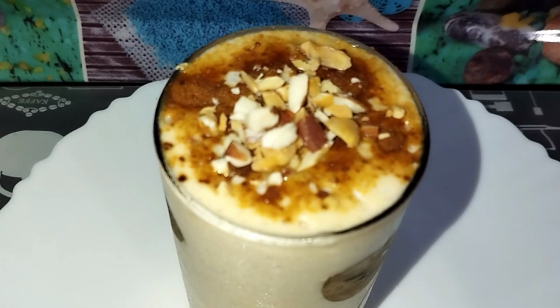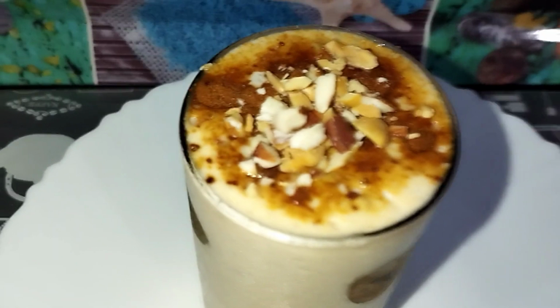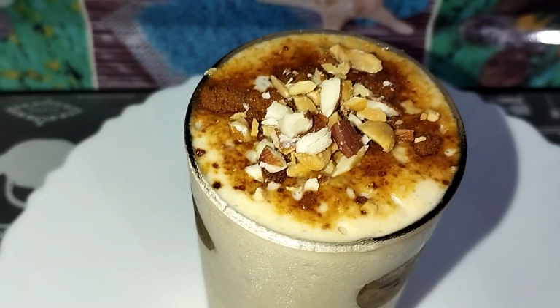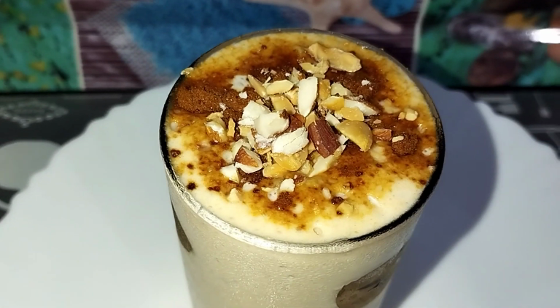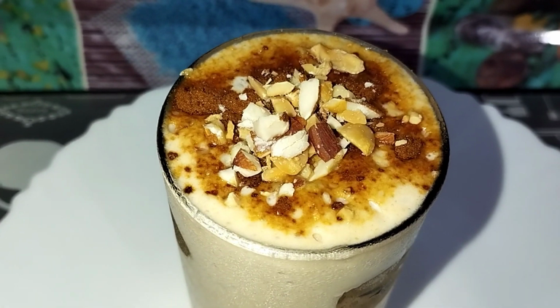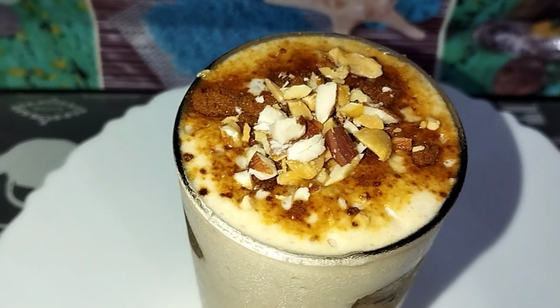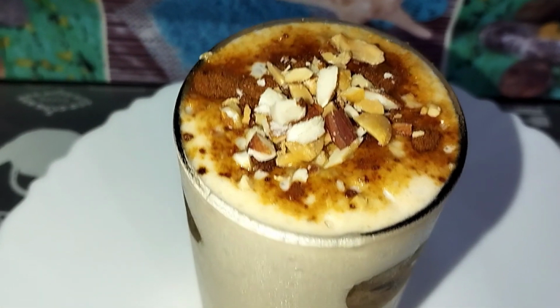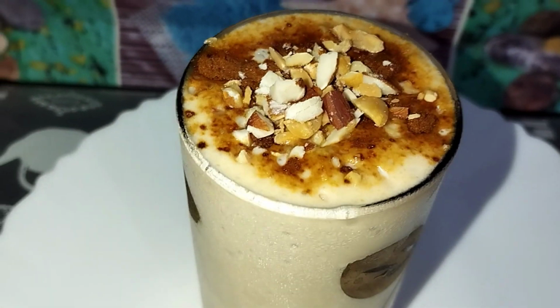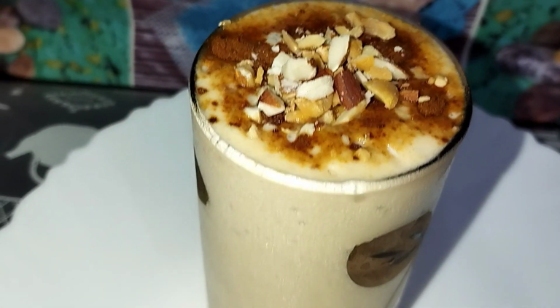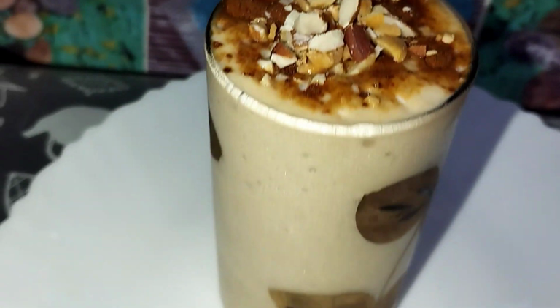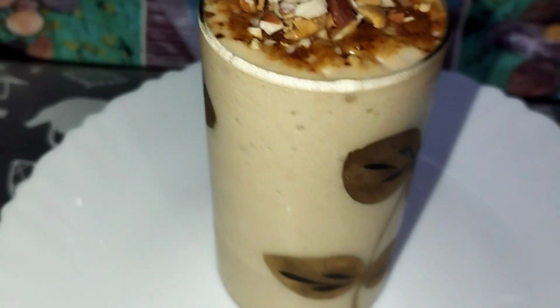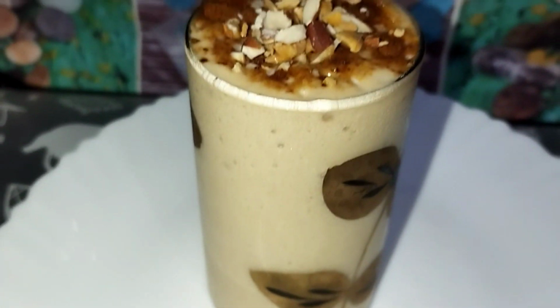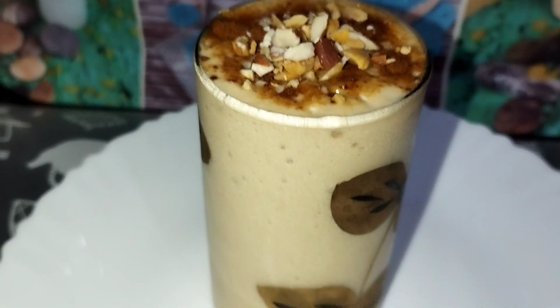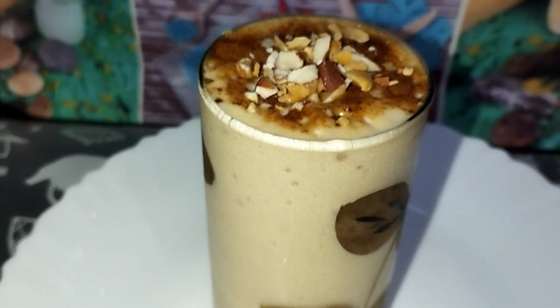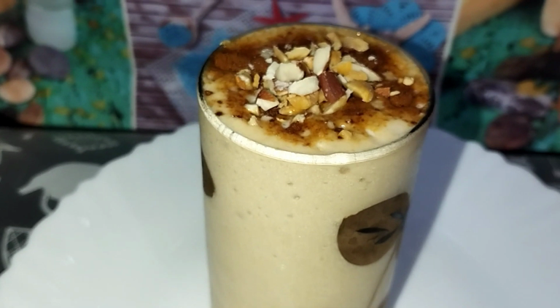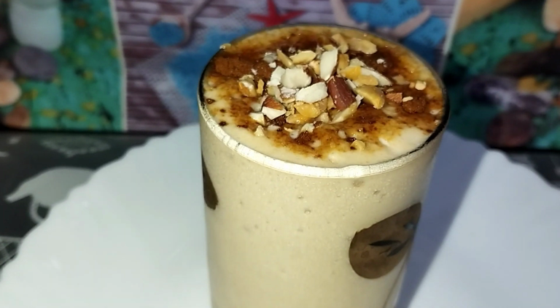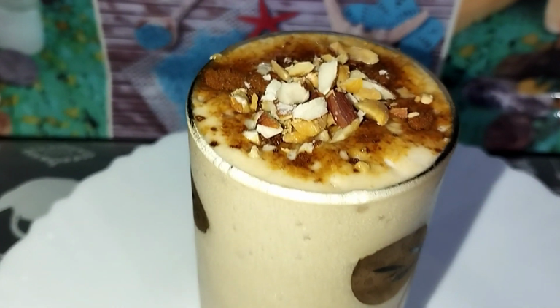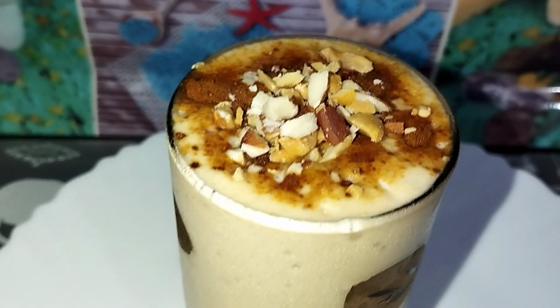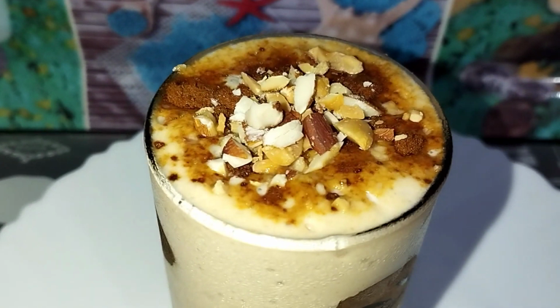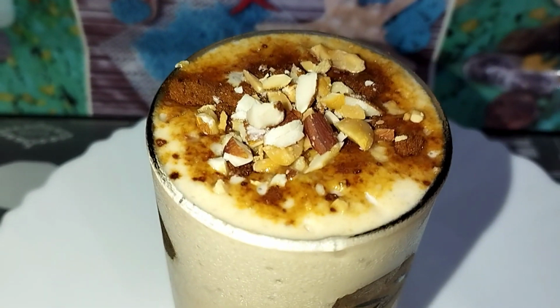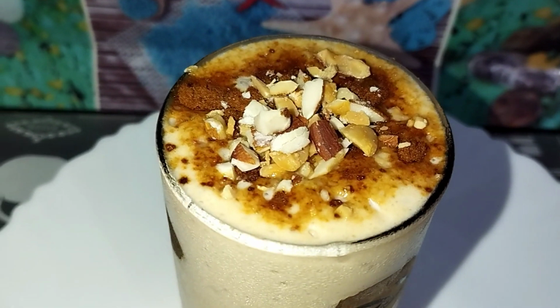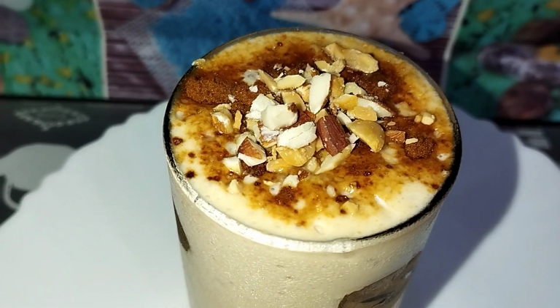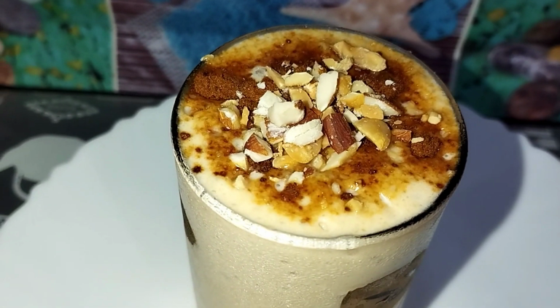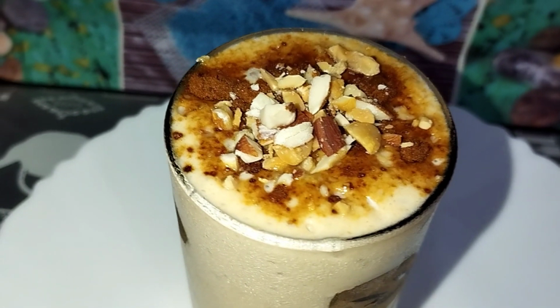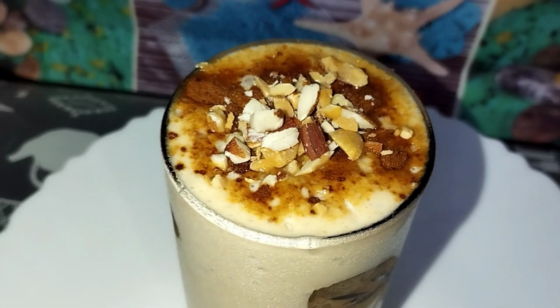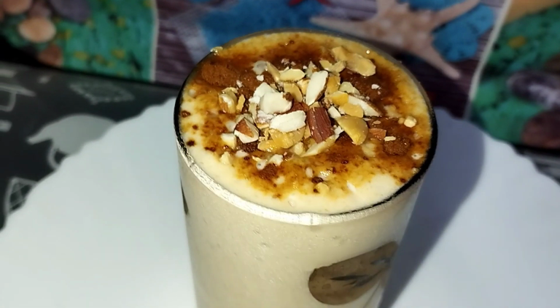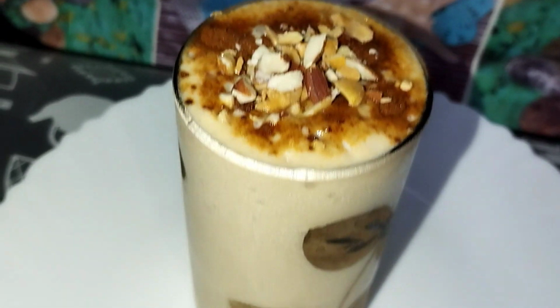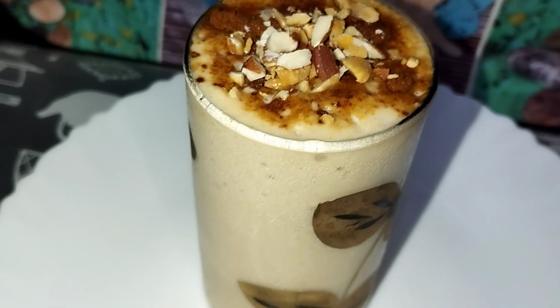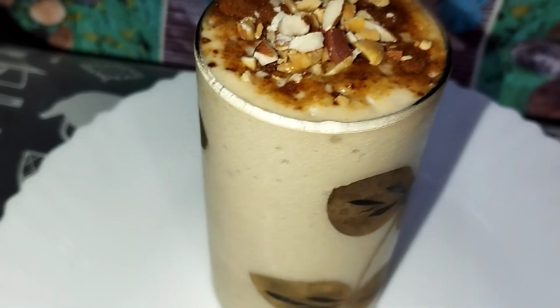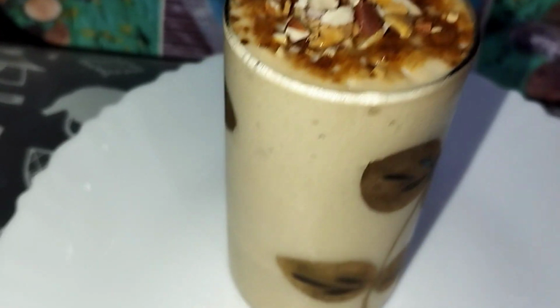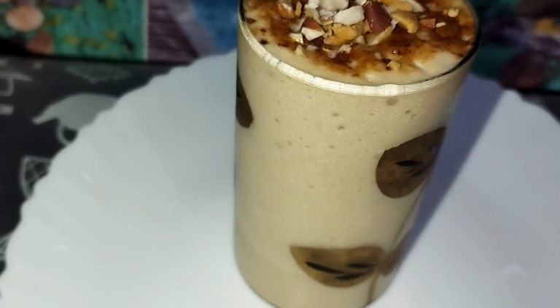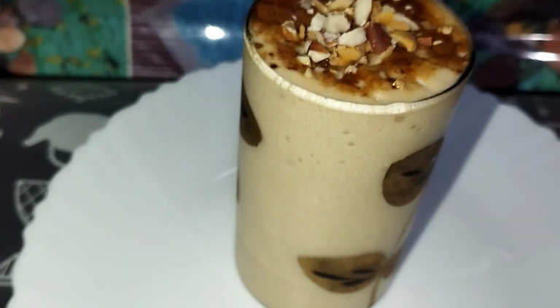We are ready to eat this whole meal. We will eat it very well. This is the special dish. We are all ready to eat this whole meal.